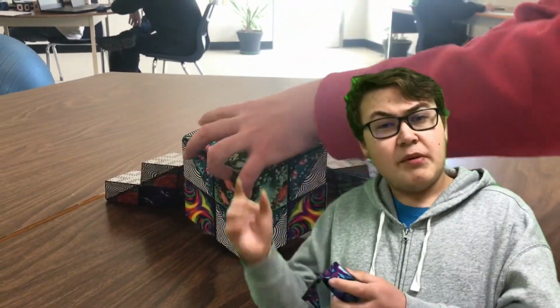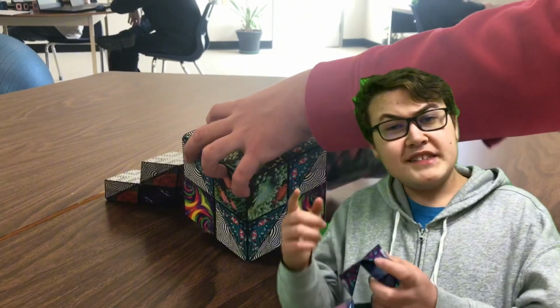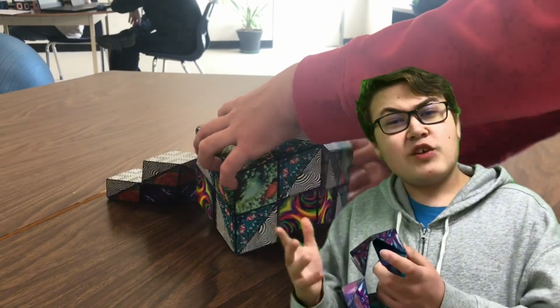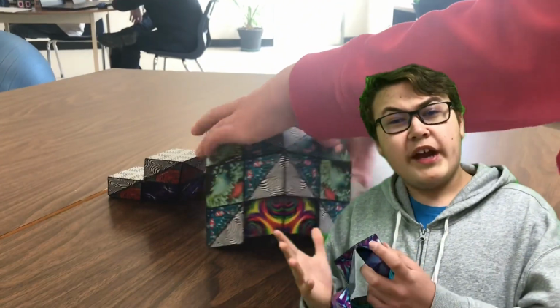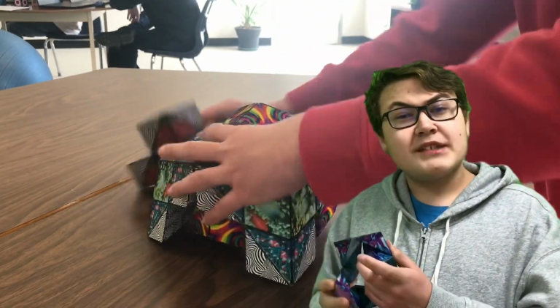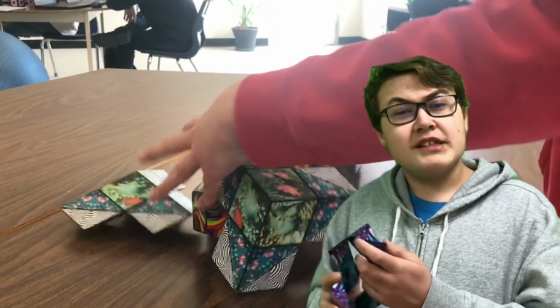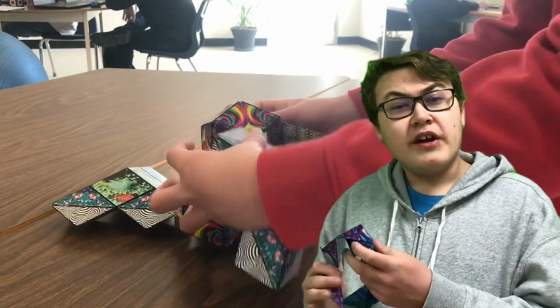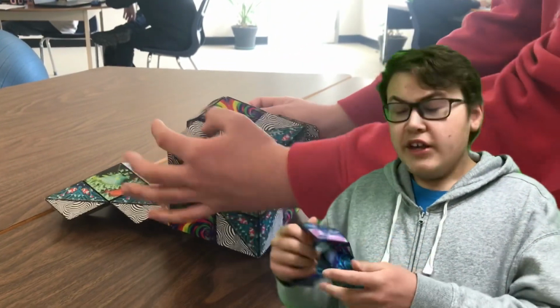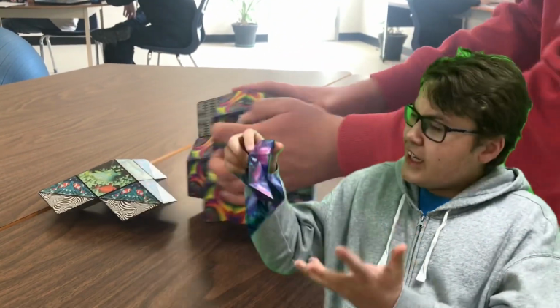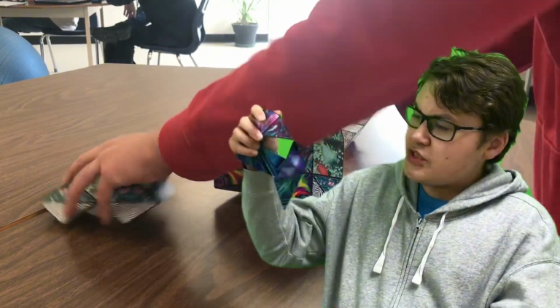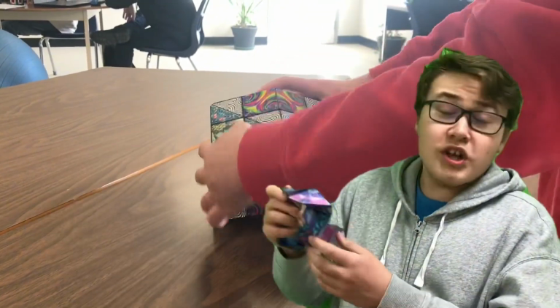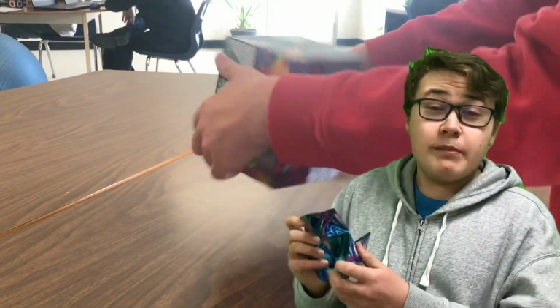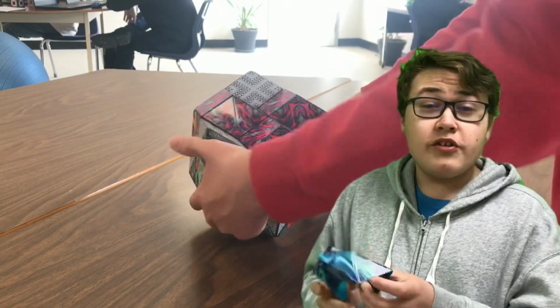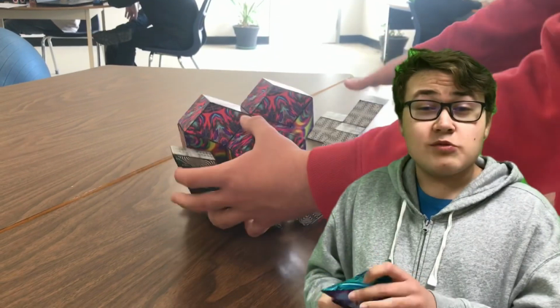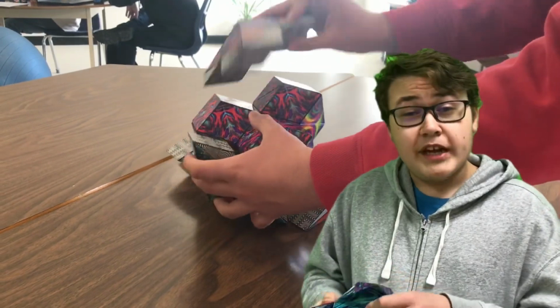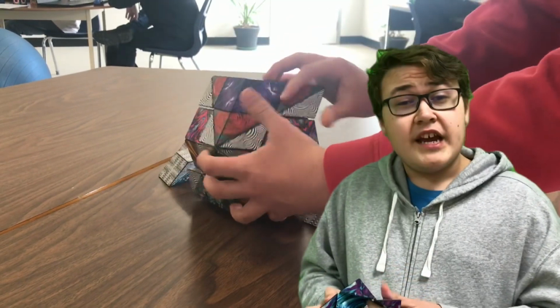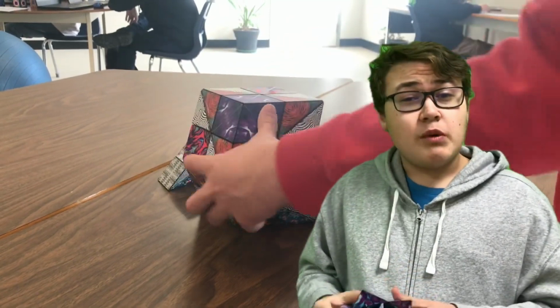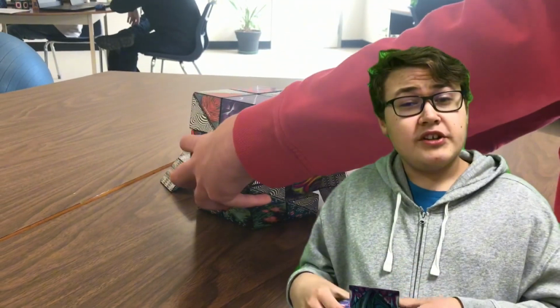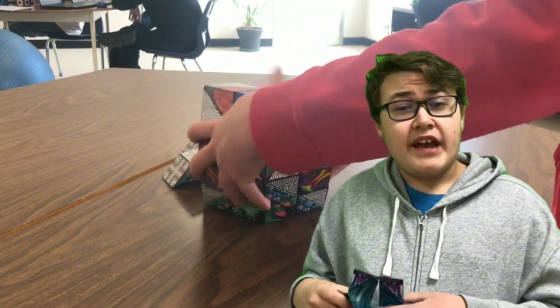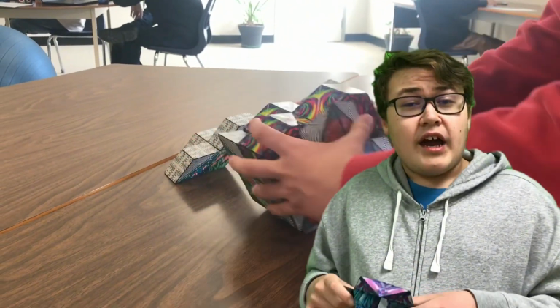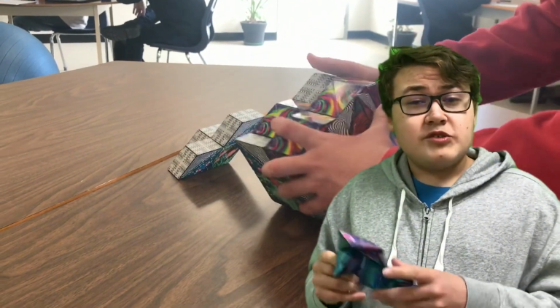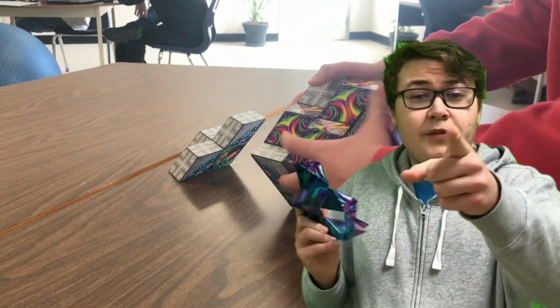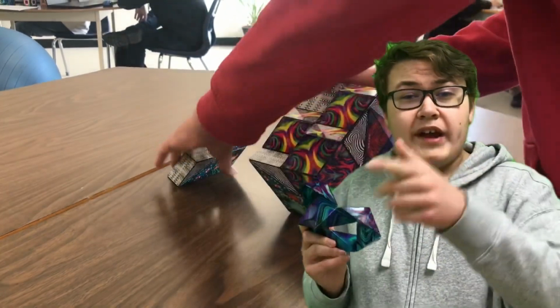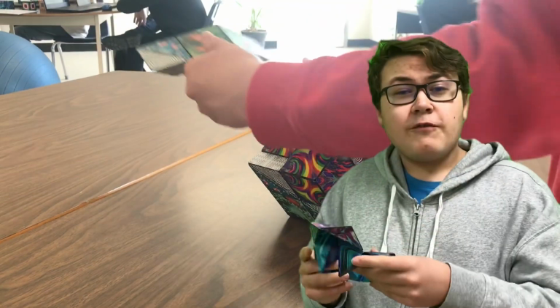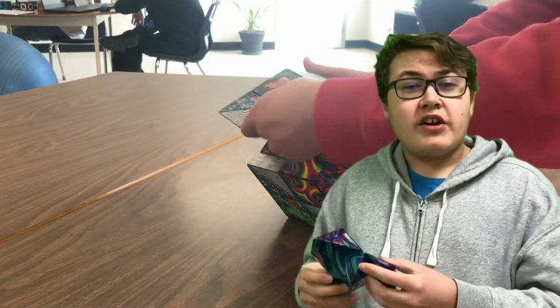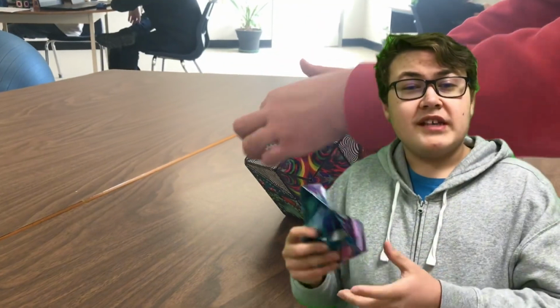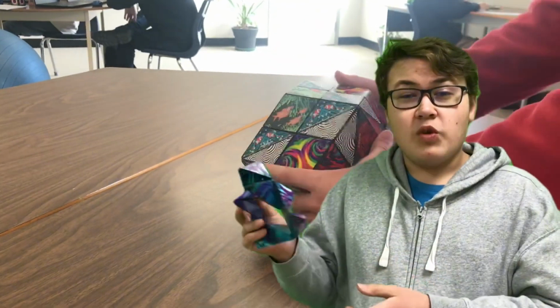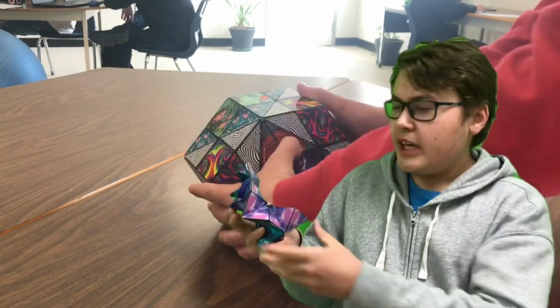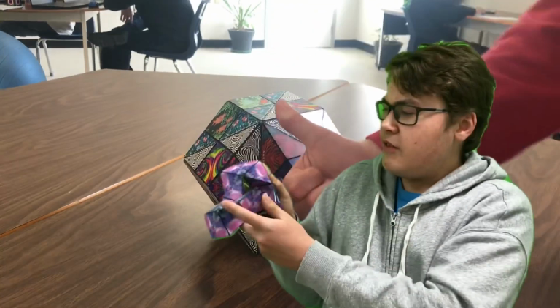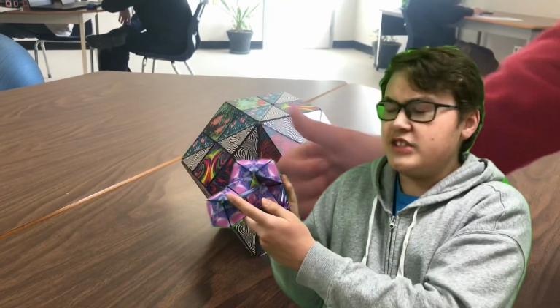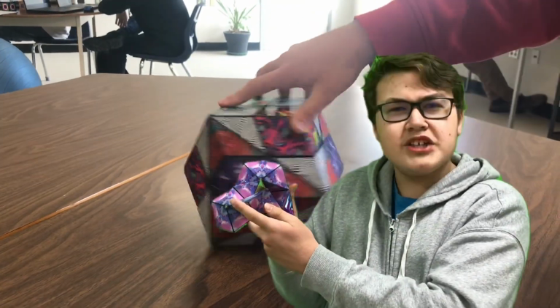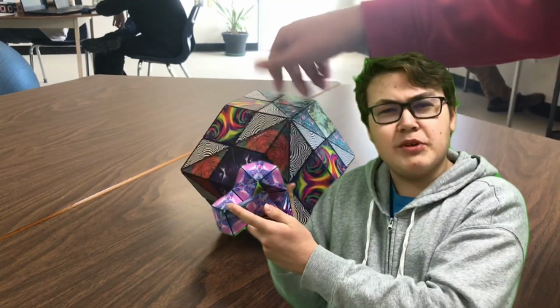But going into that creative possibilities part, you don't need just one Shashibo in order to make some cool shapes. And that's what we're going to do today. I'm going to demonstrate both you and my friend on how to make some cool-ass shapes — some cool-ass Shishibos.